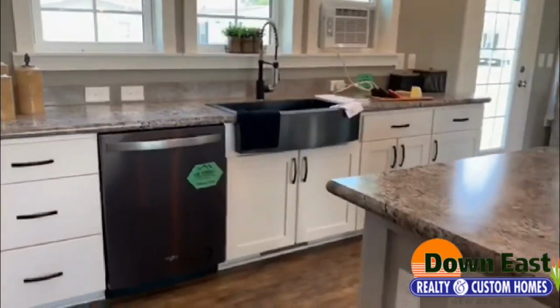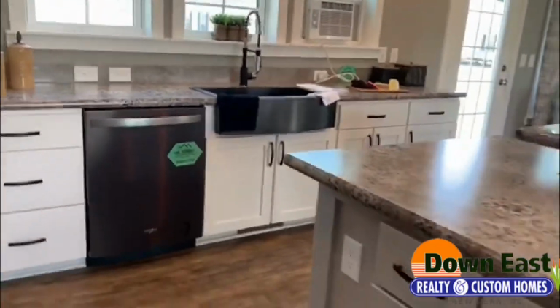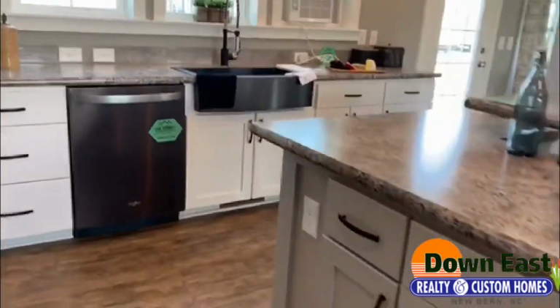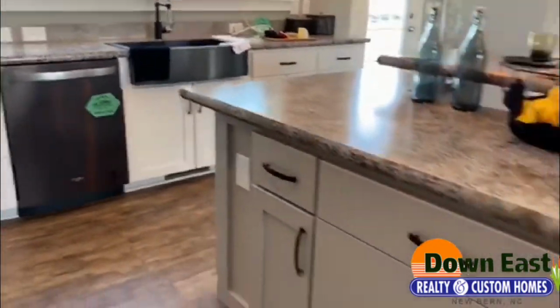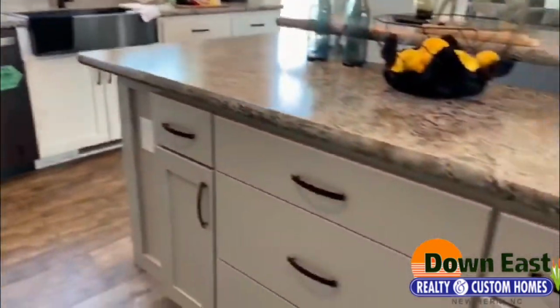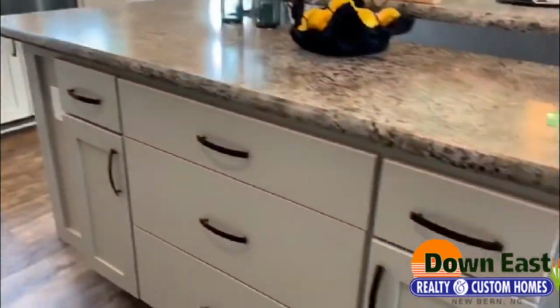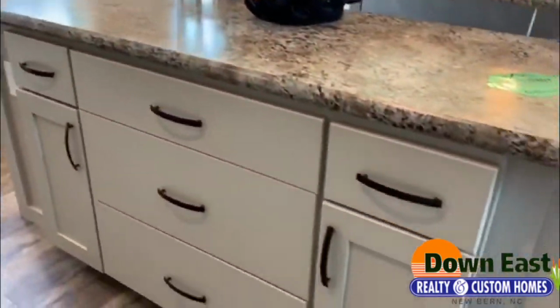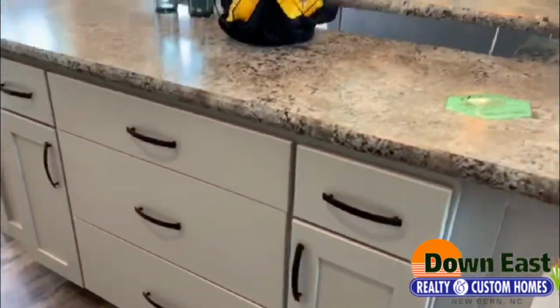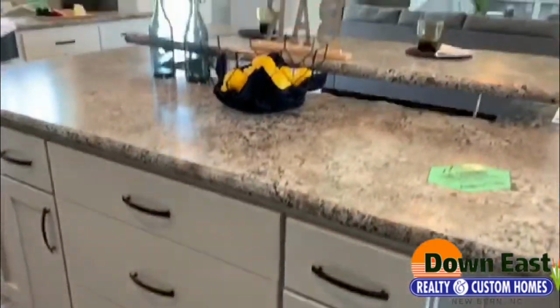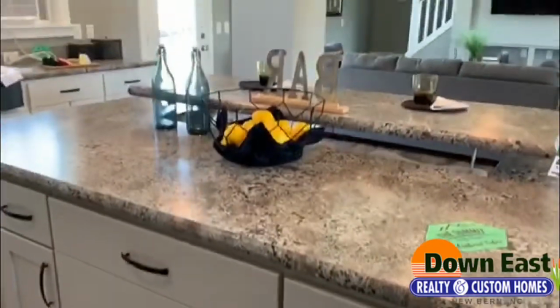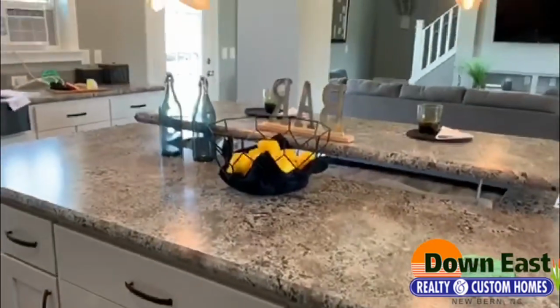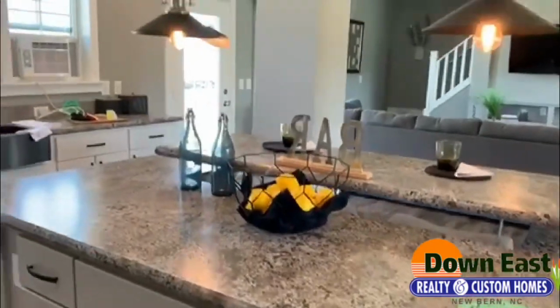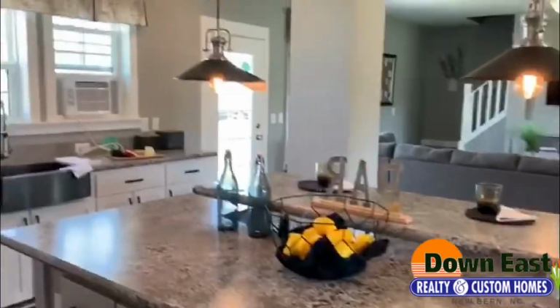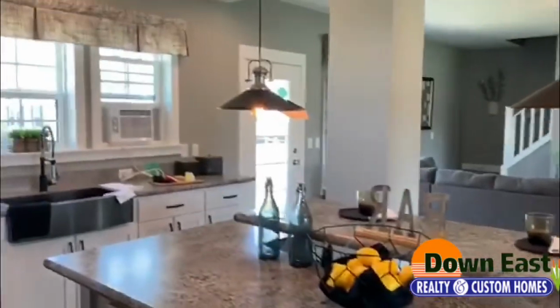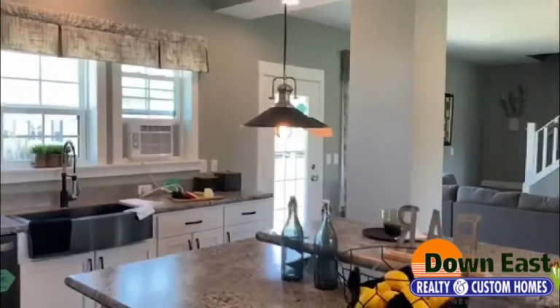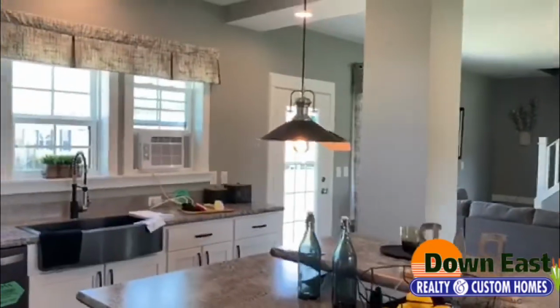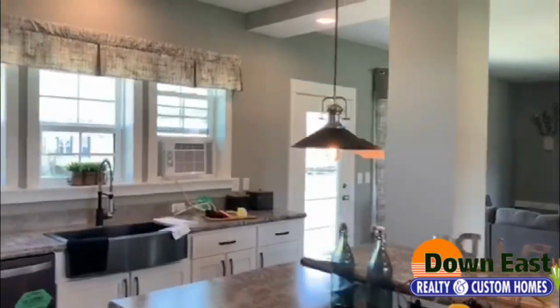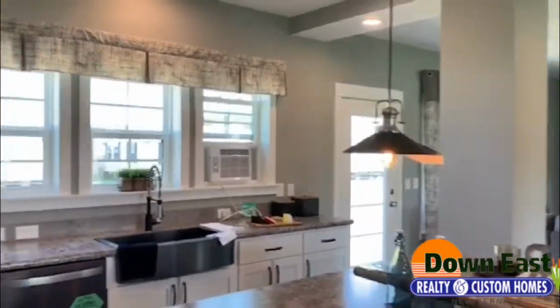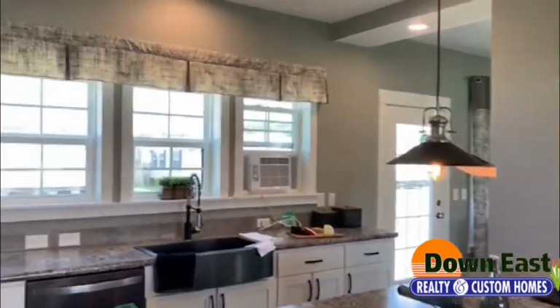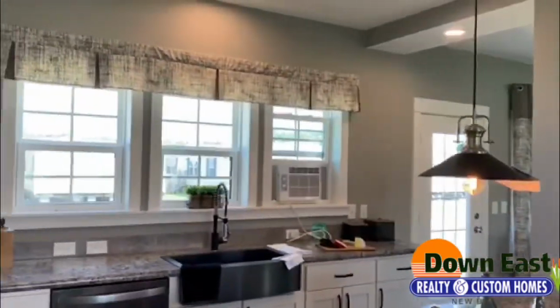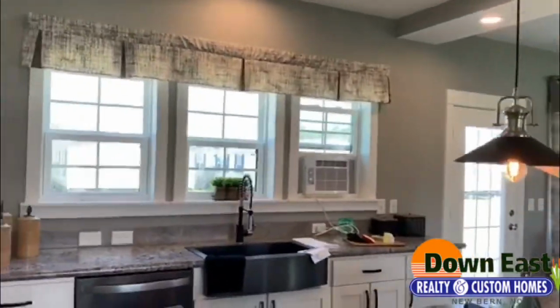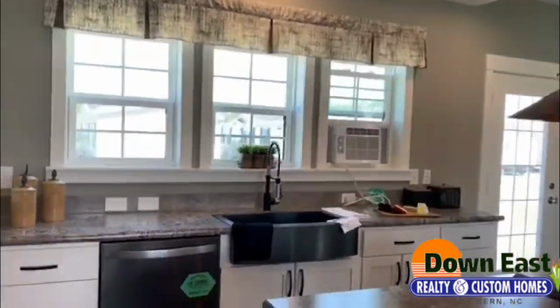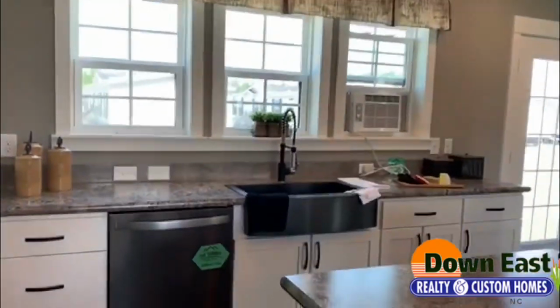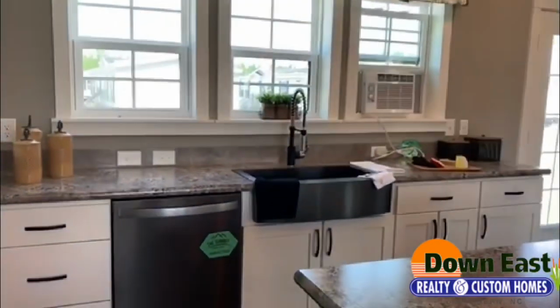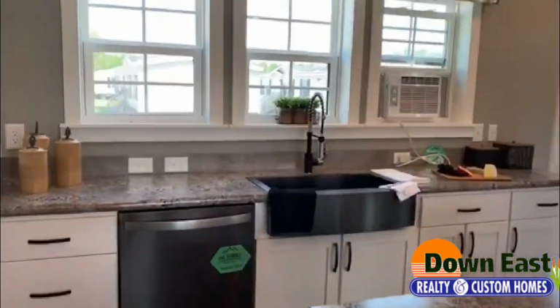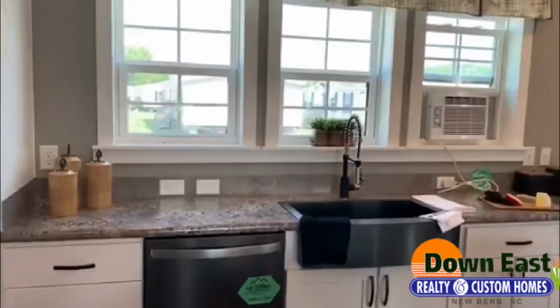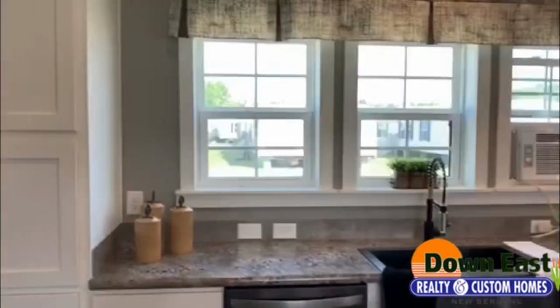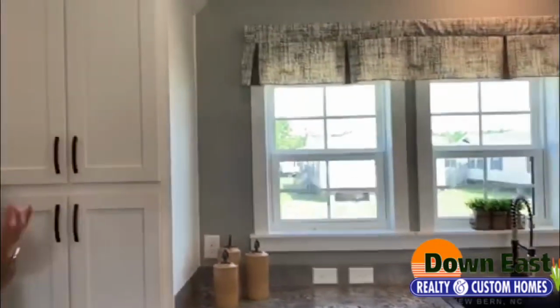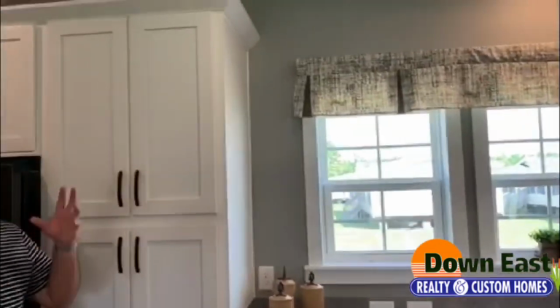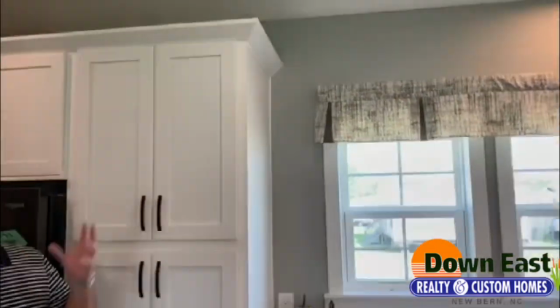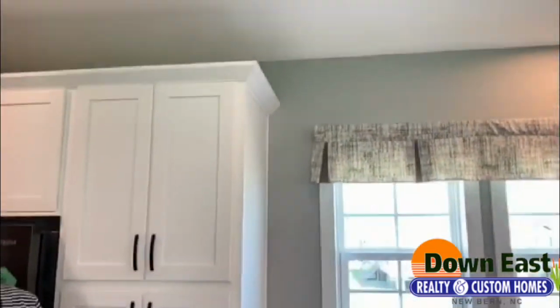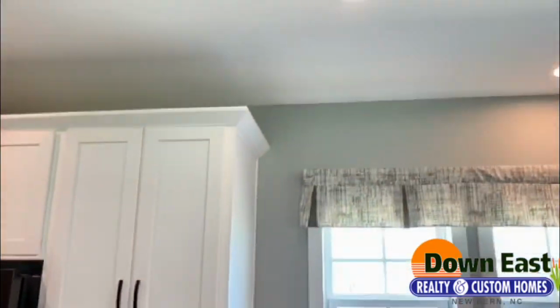This kitchen is just gorgeous — I can't get over how beautiful it is. You have a bar here with a couple stools you can set up just for family breakfasts in the morning. We also have a ton of can lights throughout this home. It is just fantastic.